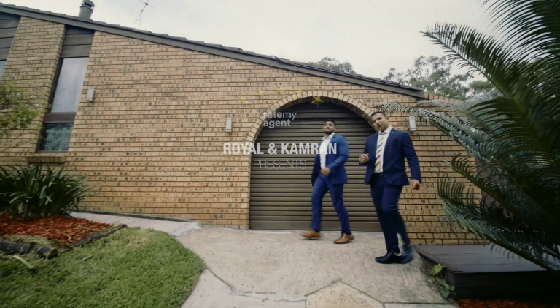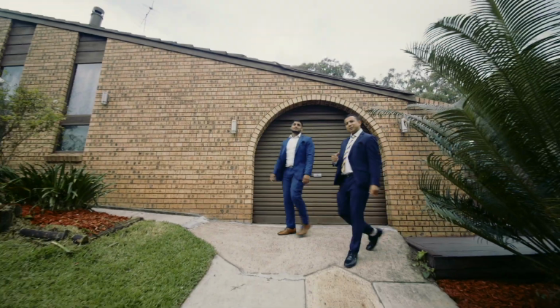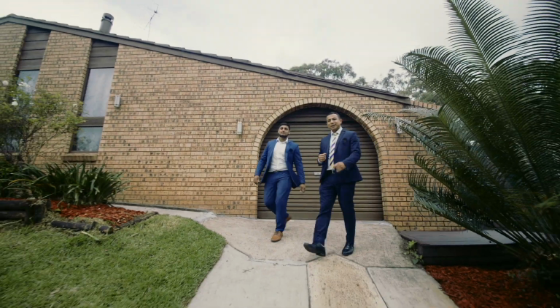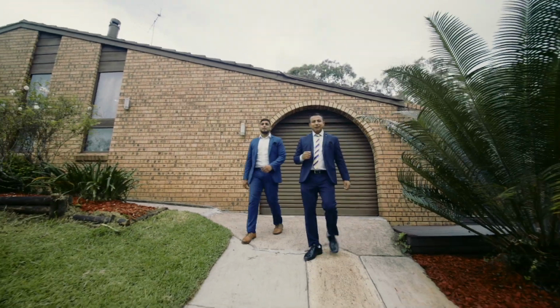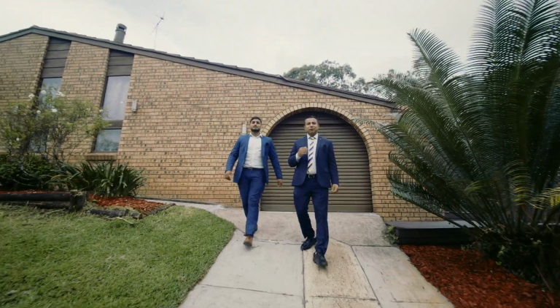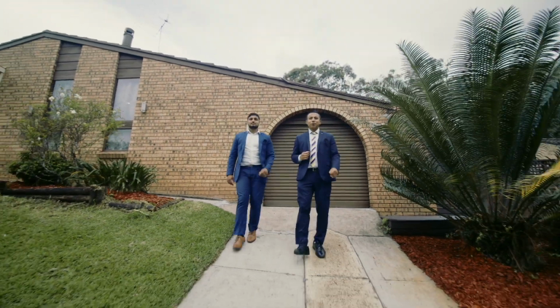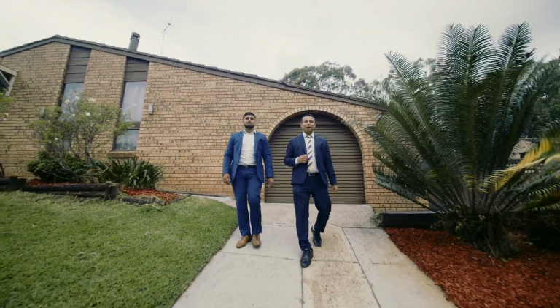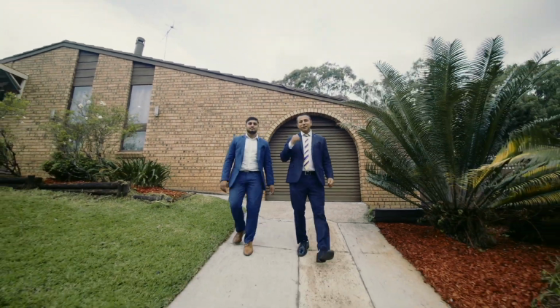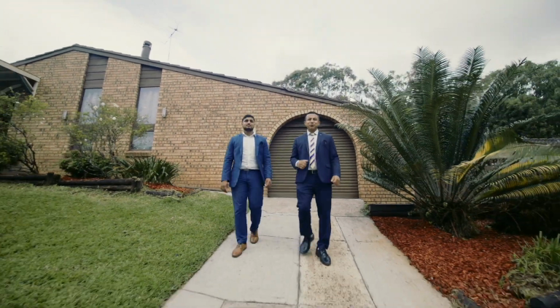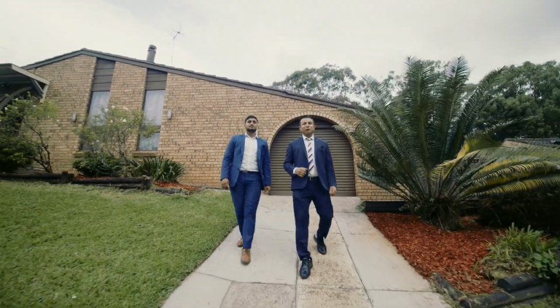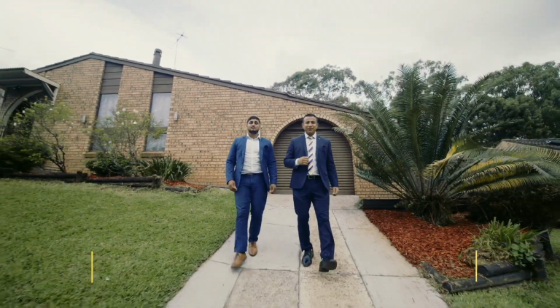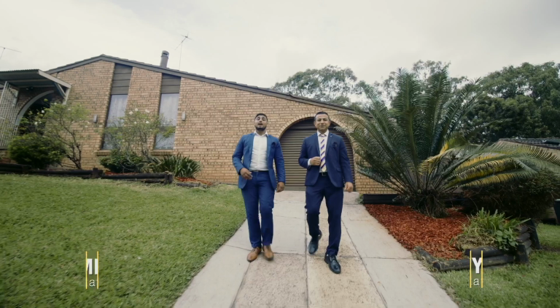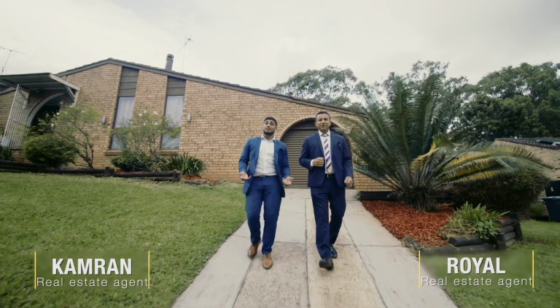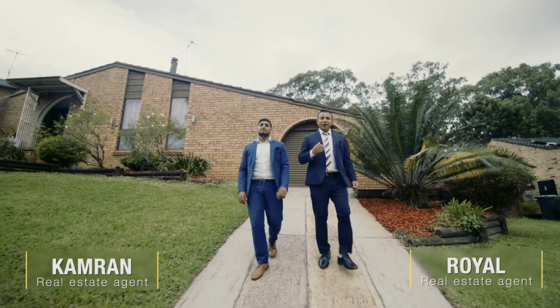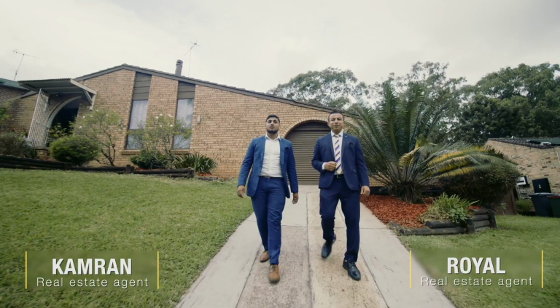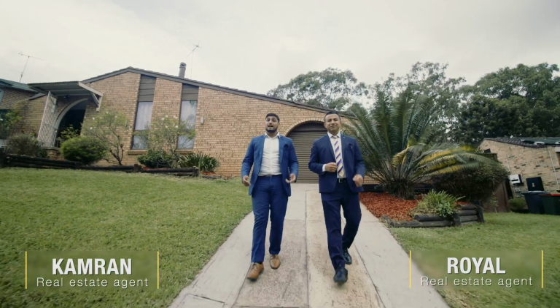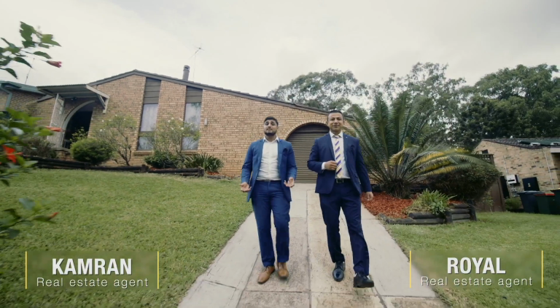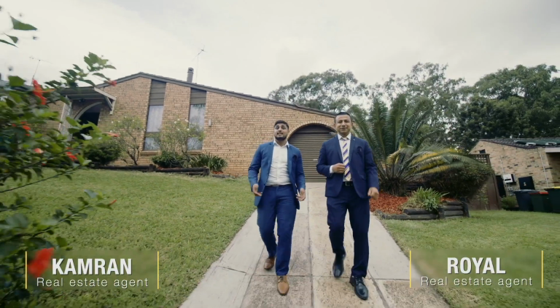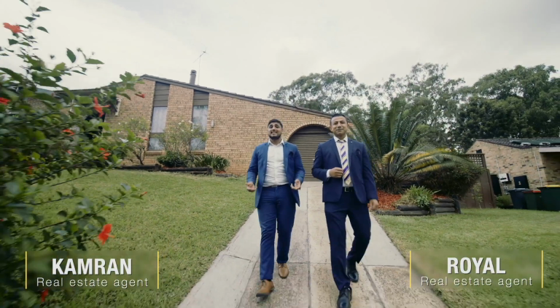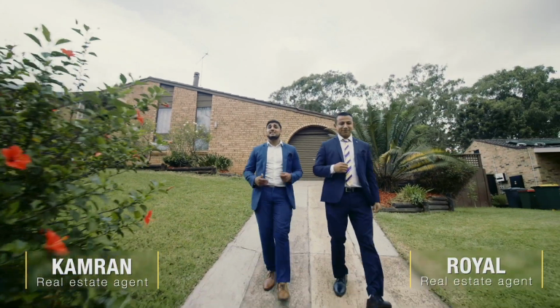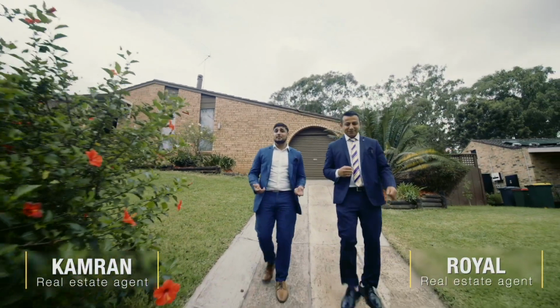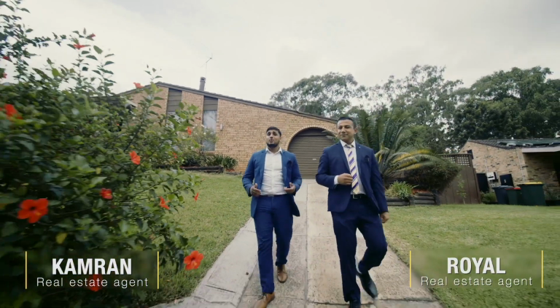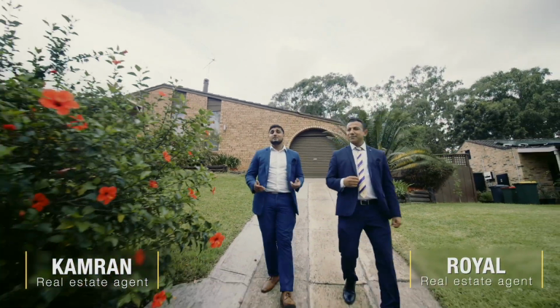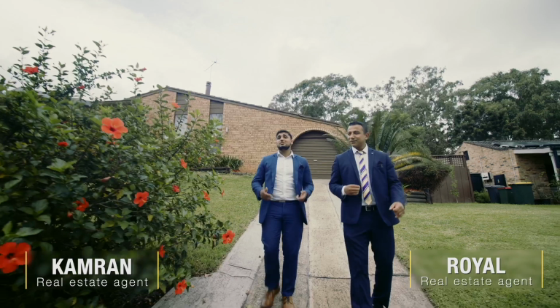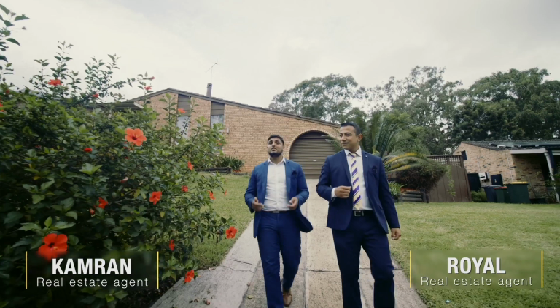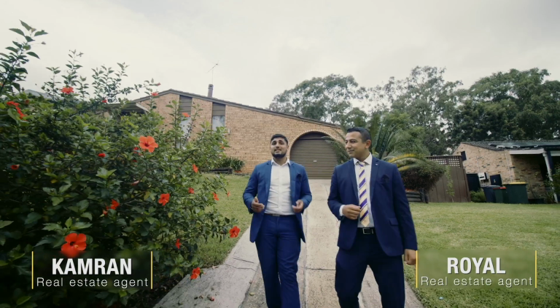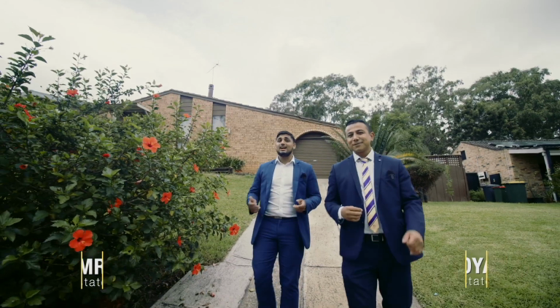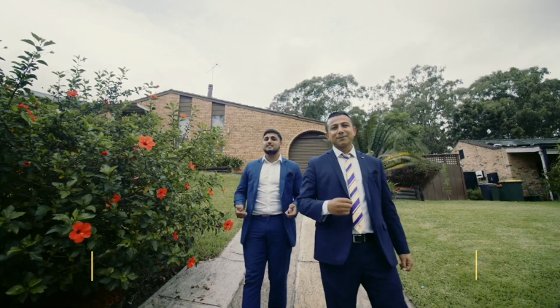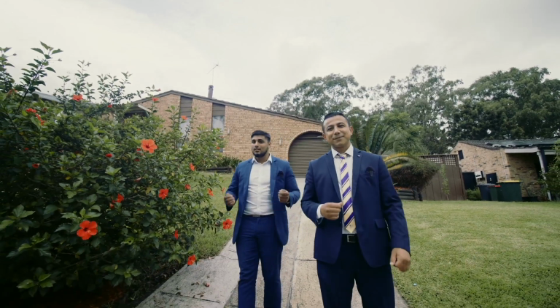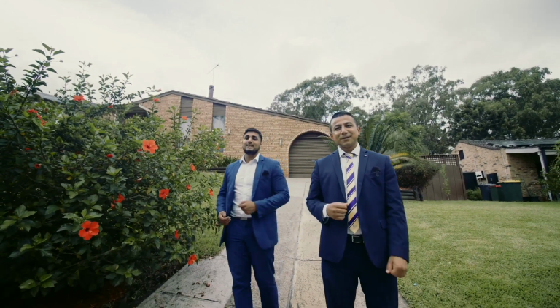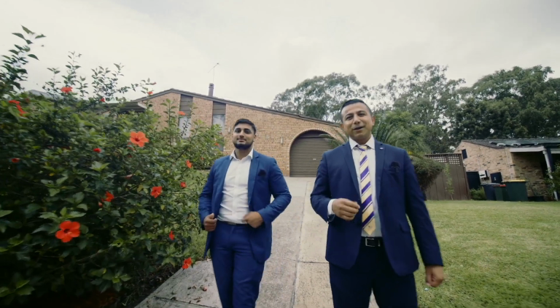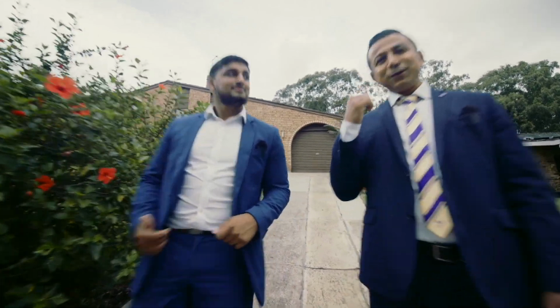If privacy and practicality is on the forefront of your mind, then this beauty should be on top of your list. Hi, I'm Kamran. Hi, I'm Royal. Powerfully representing Sapphire State Agents at Ingleburn, we would like to invite you to 137 Wungala Crescent, Leumeah. Let's go take a look.